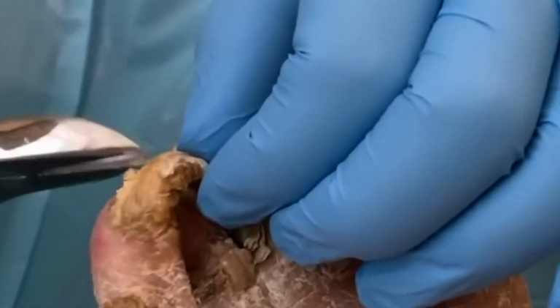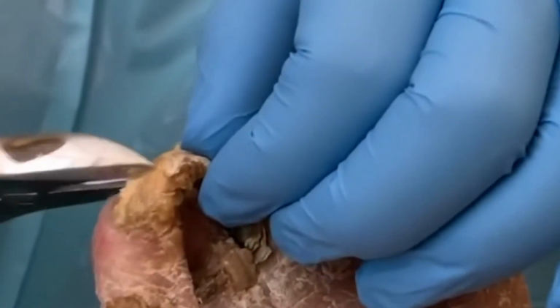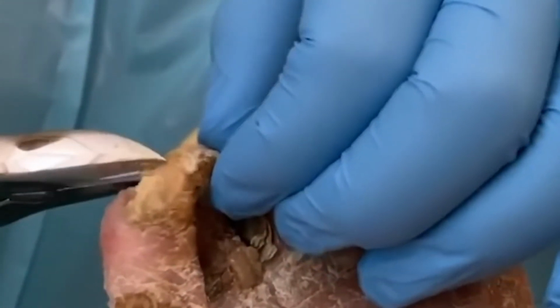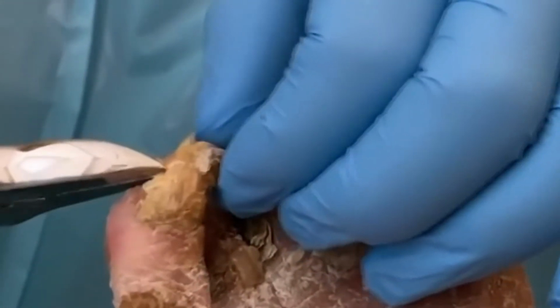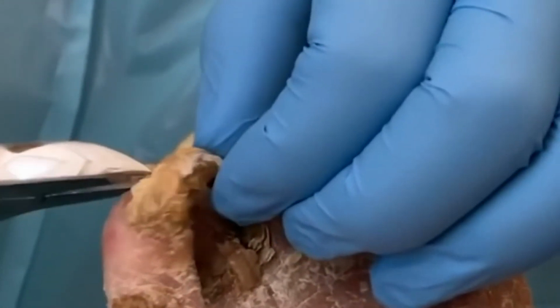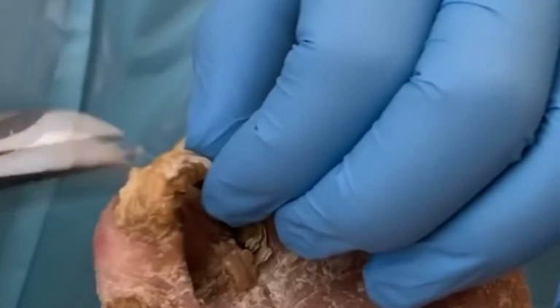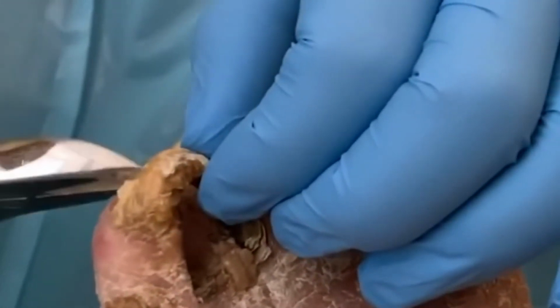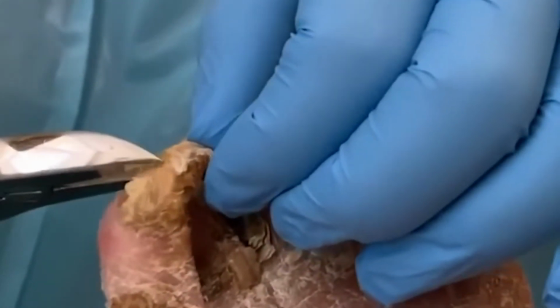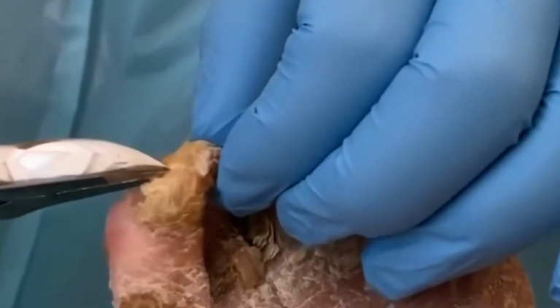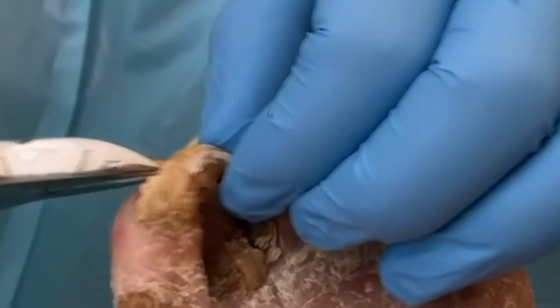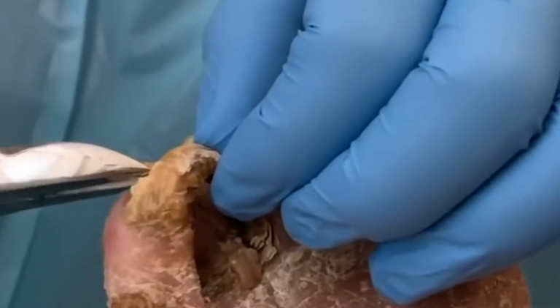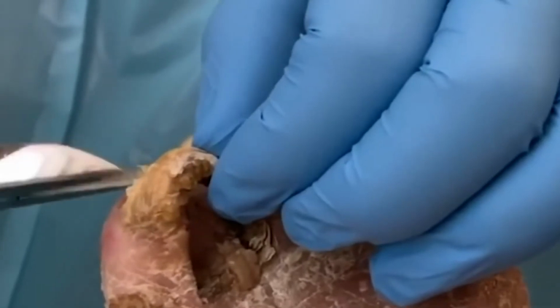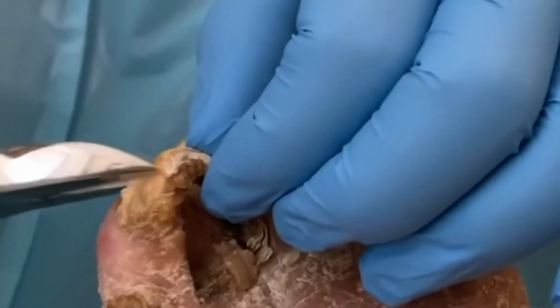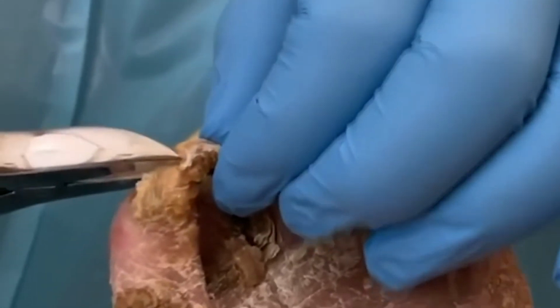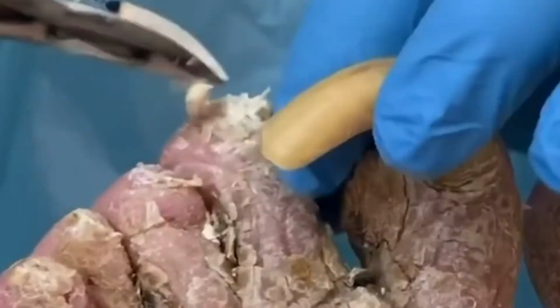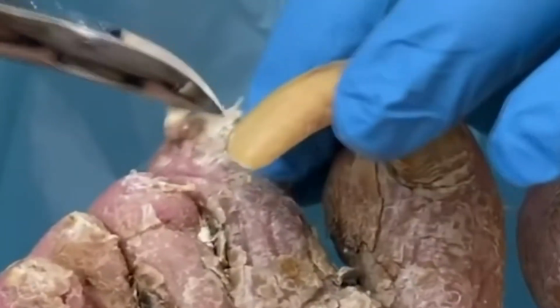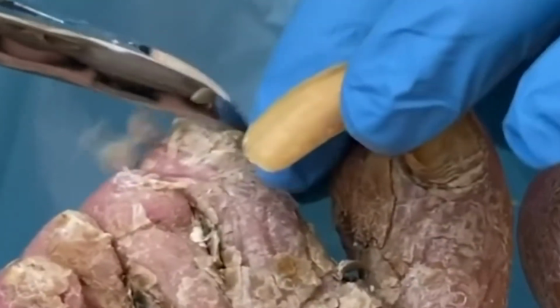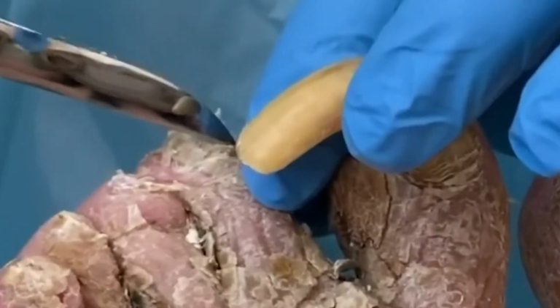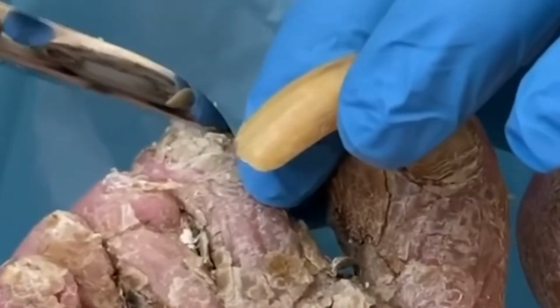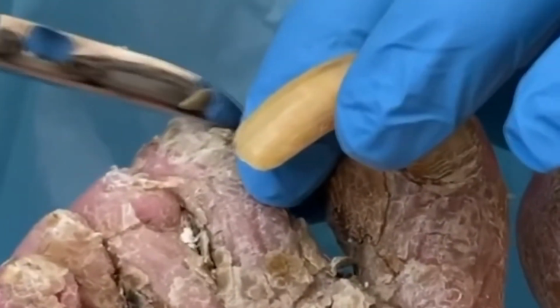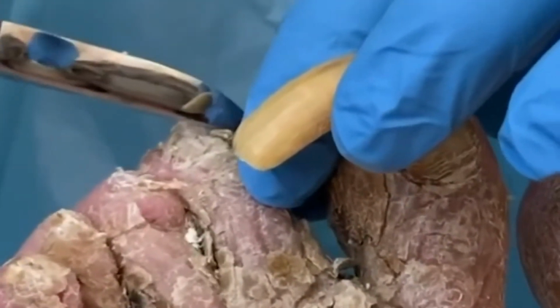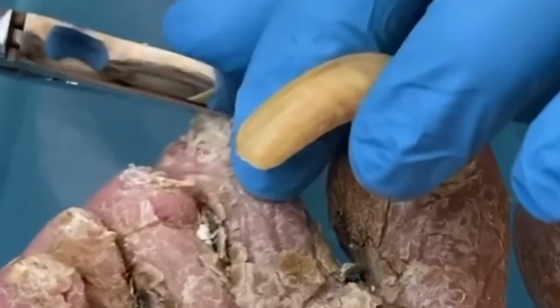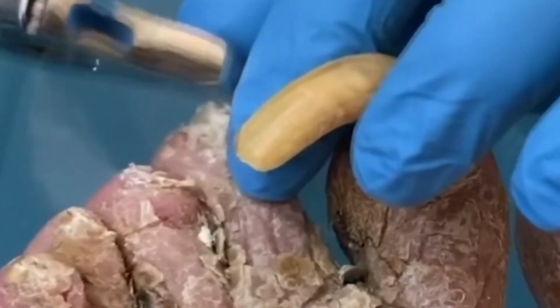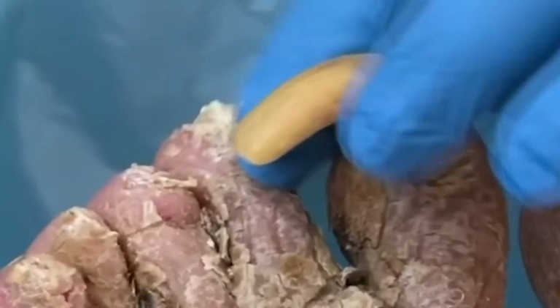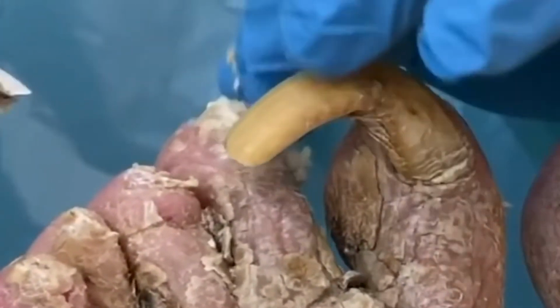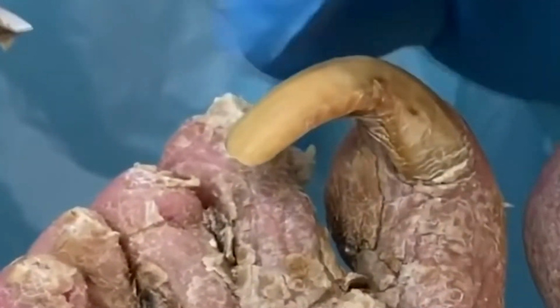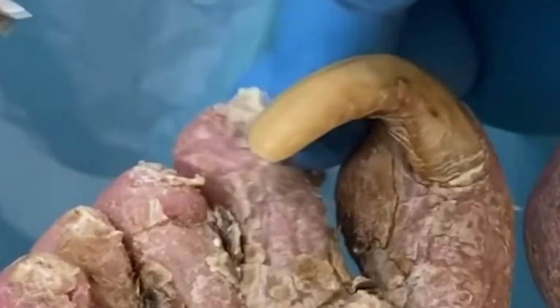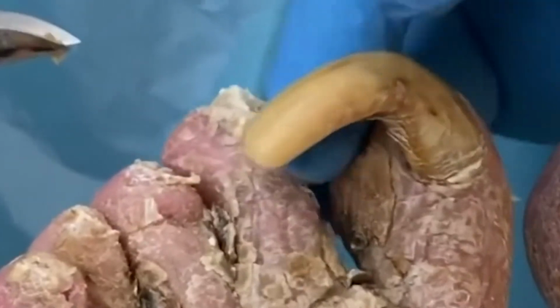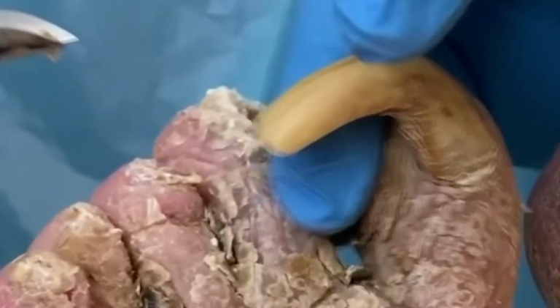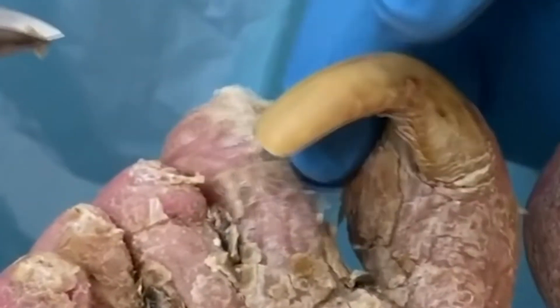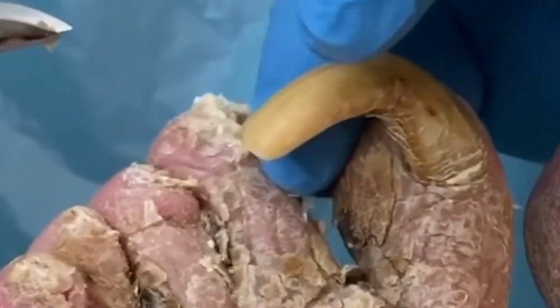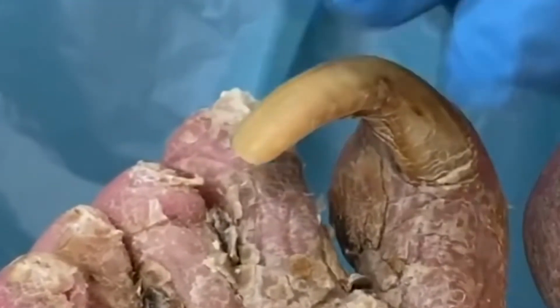Dr. Brad determines that the only solution is to pop it off like a bottle cap. It's painful to watch because it's just plucking the thing off without anesthetic. All that's left is a mini hot dog outside of the toe skin. It's gross.